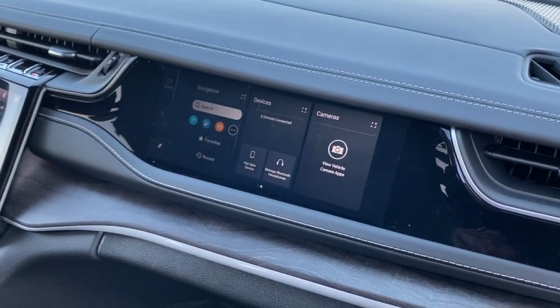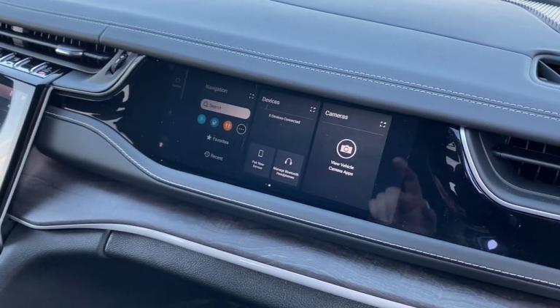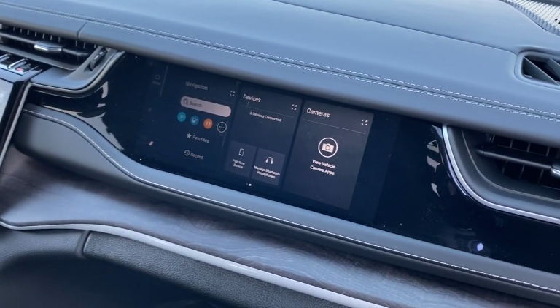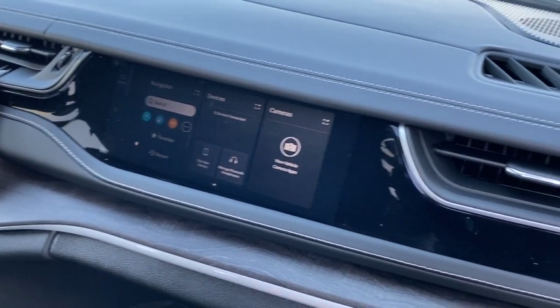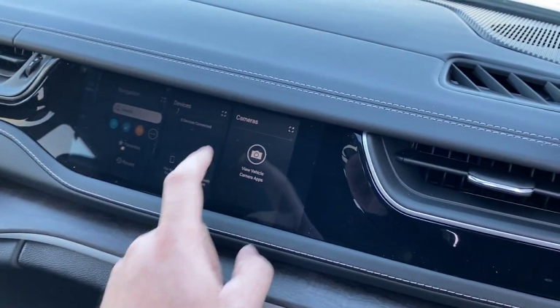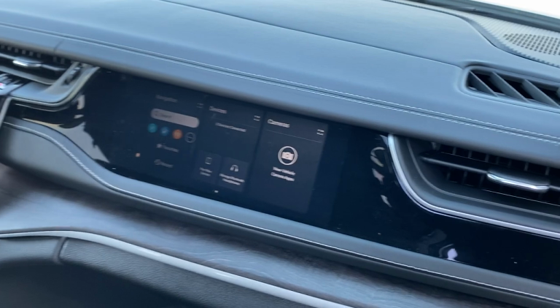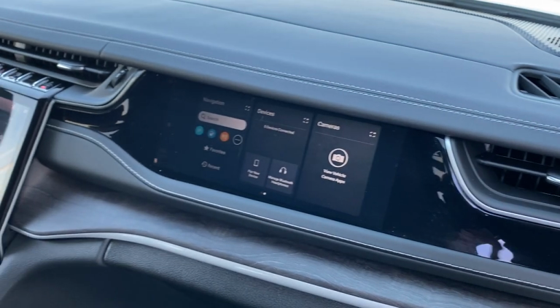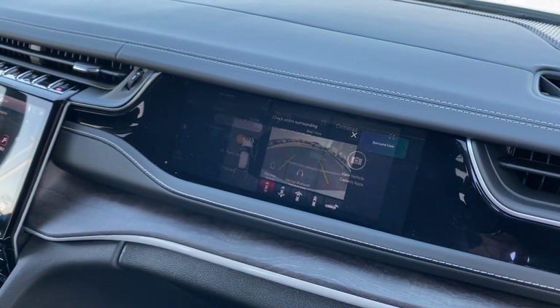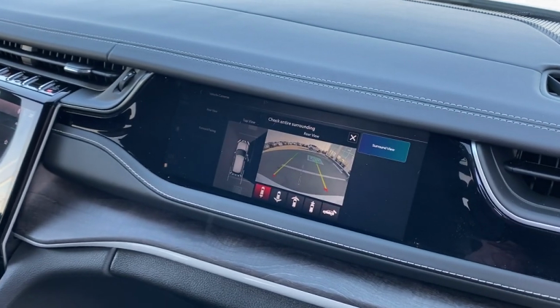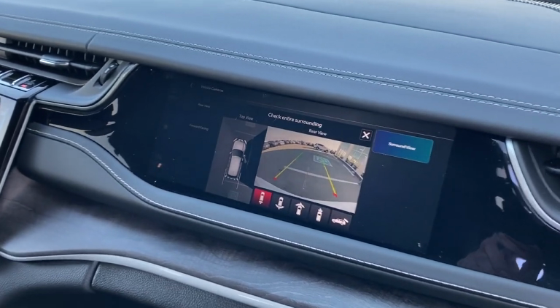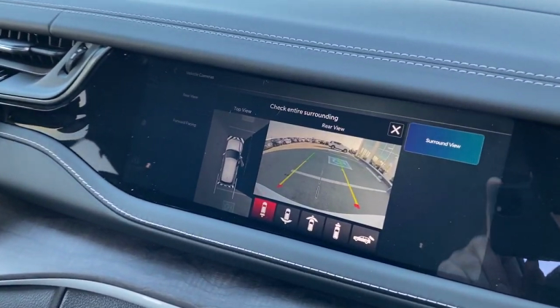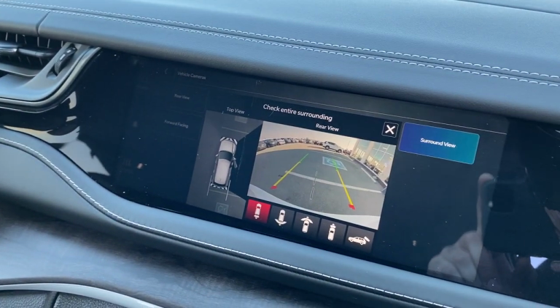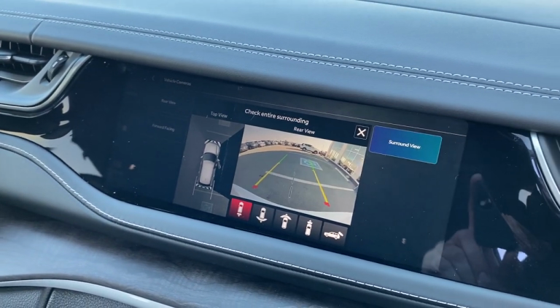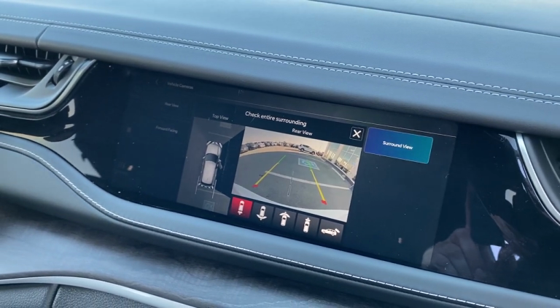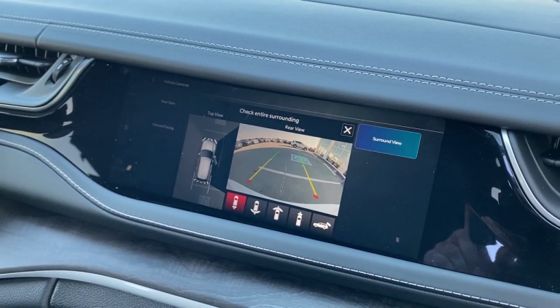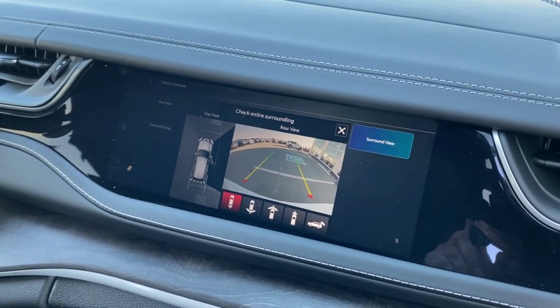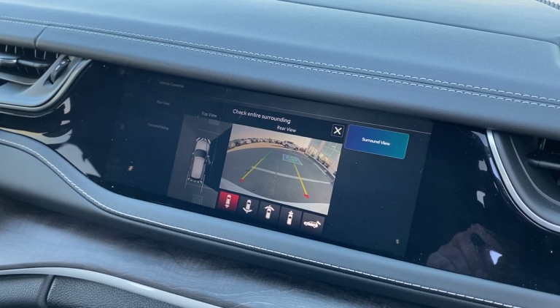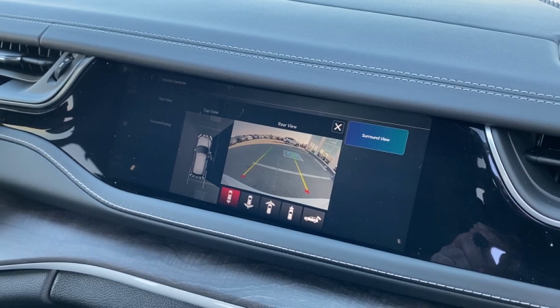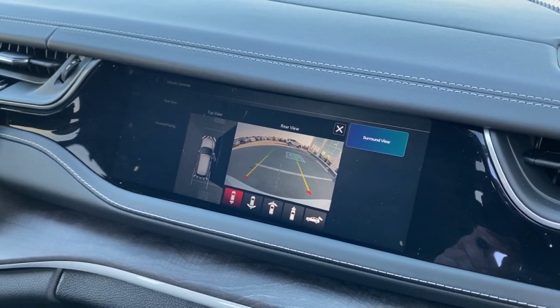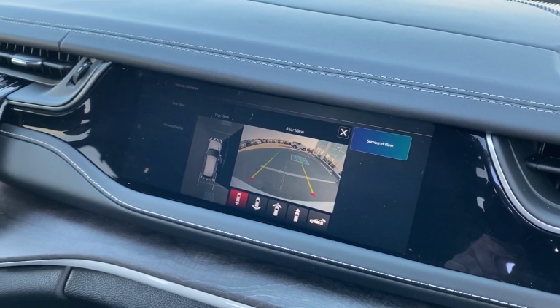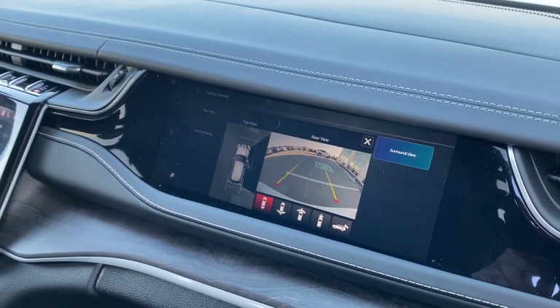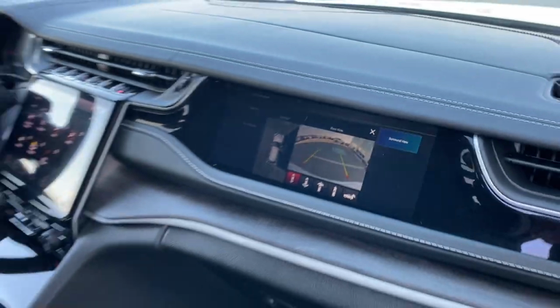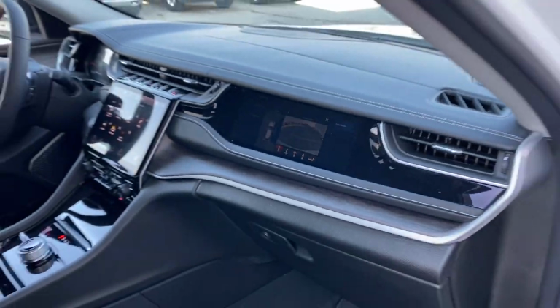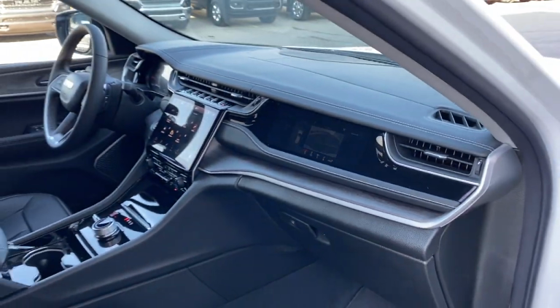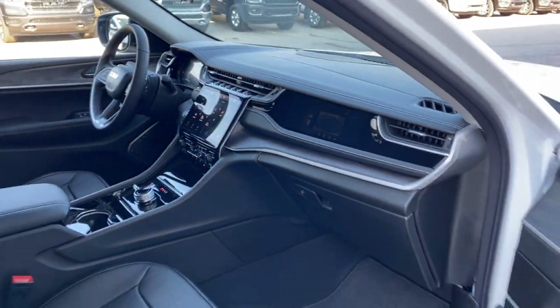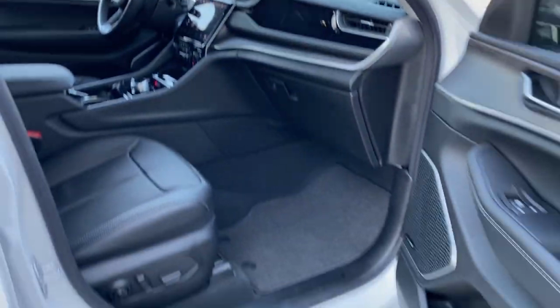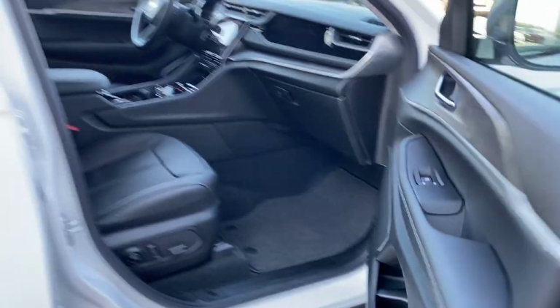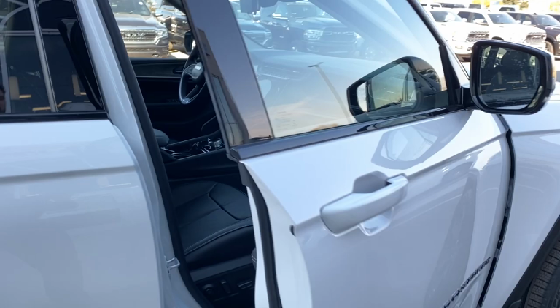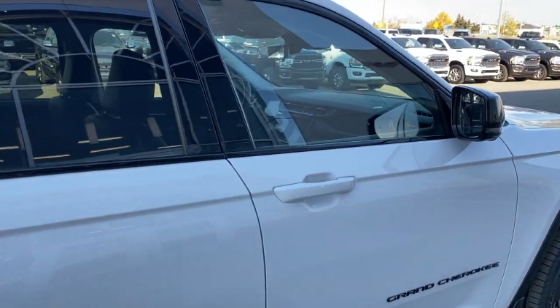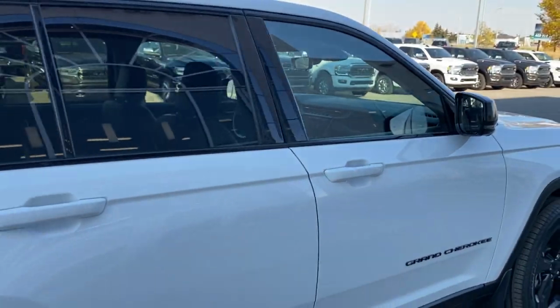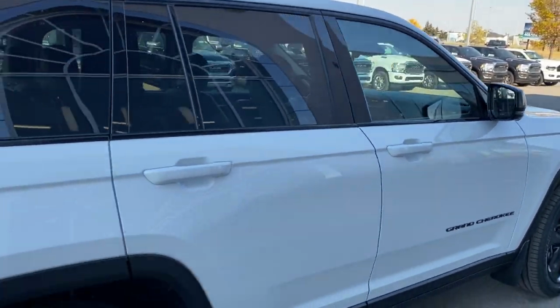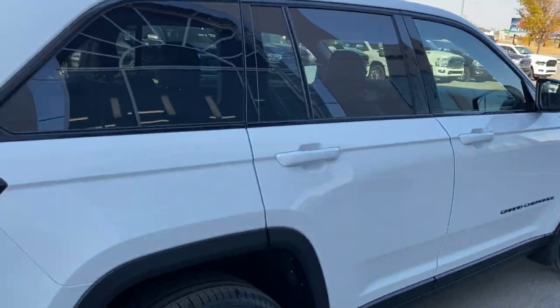This is completely invisible to the driver's side of the vehicle, but I can actually pick and choose what I want to display, including cameras, navigation, Amazon Fire TV, and much, much more. This is an industry-first for Grand Cherokee — of course, the best-selling full-size SUV.